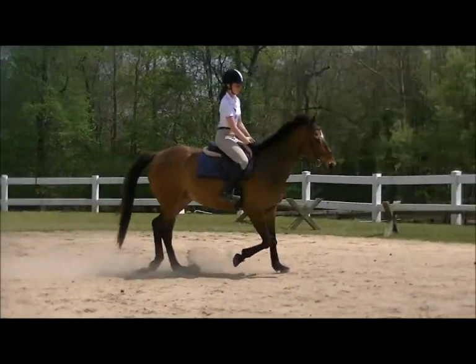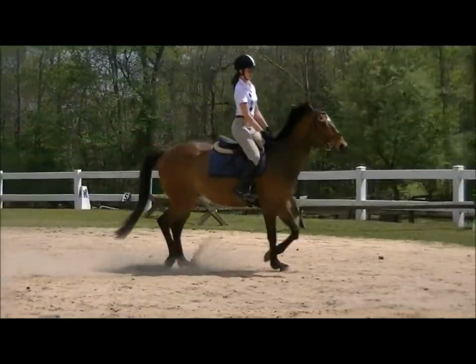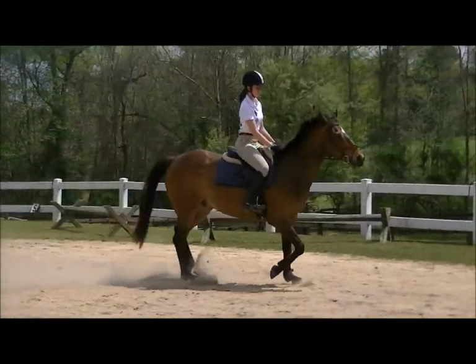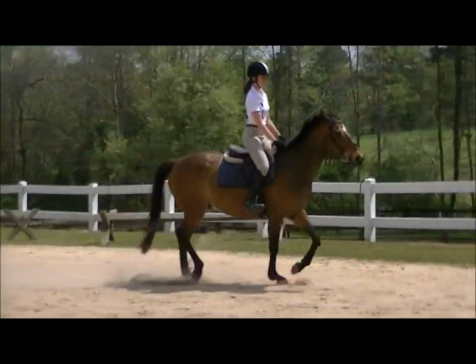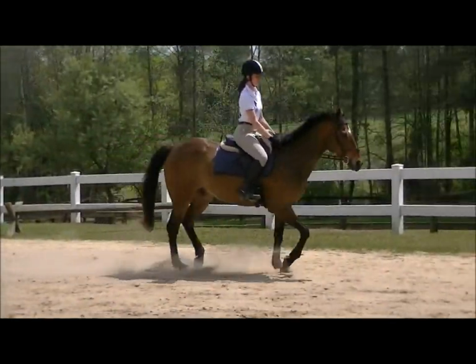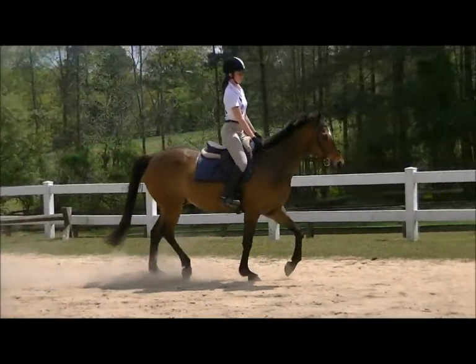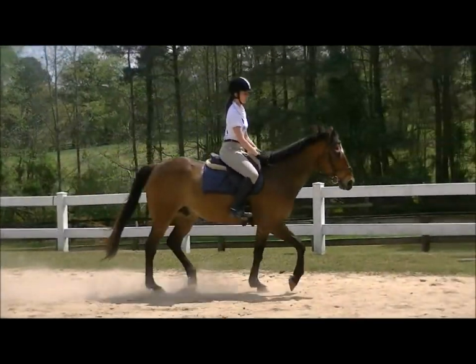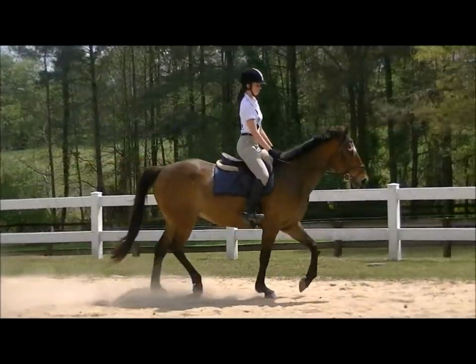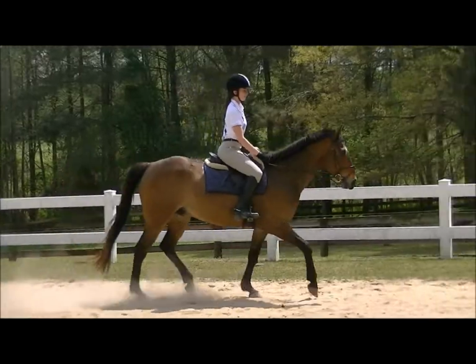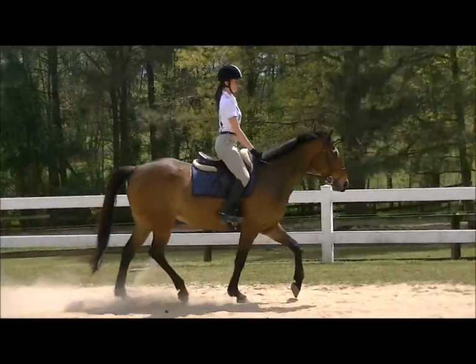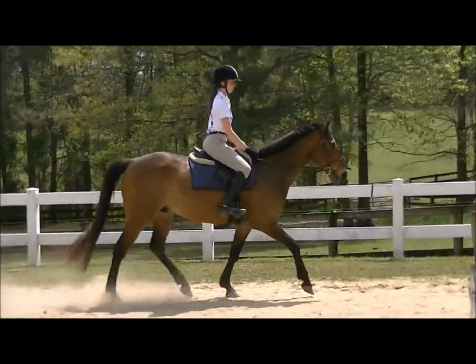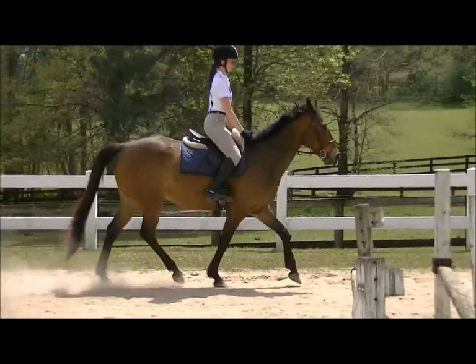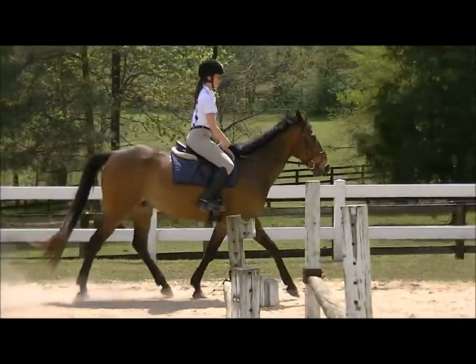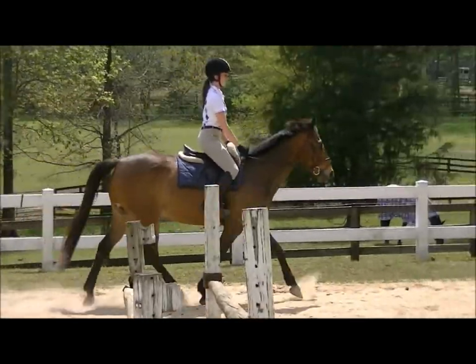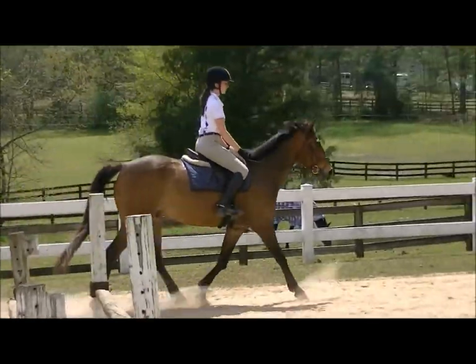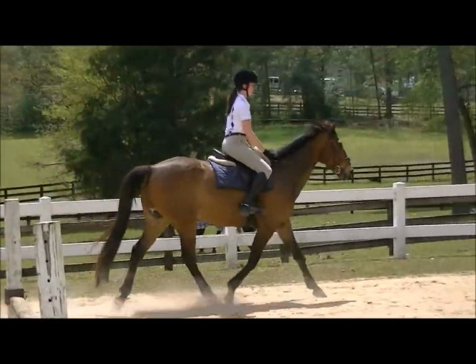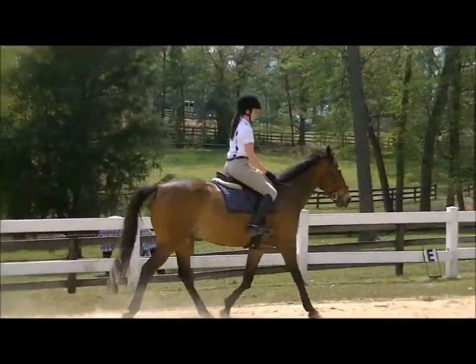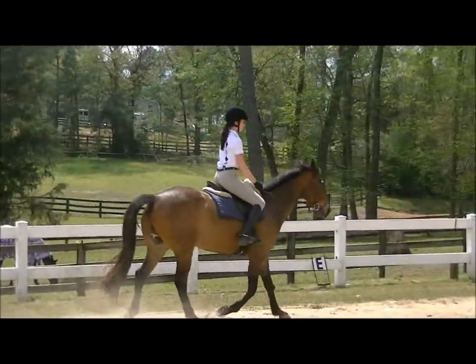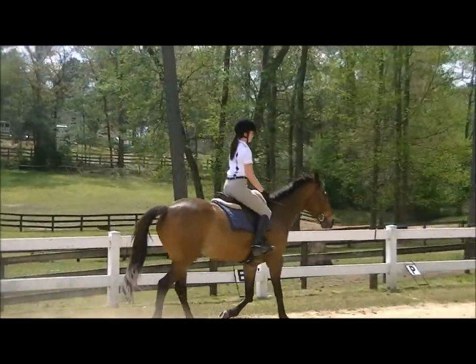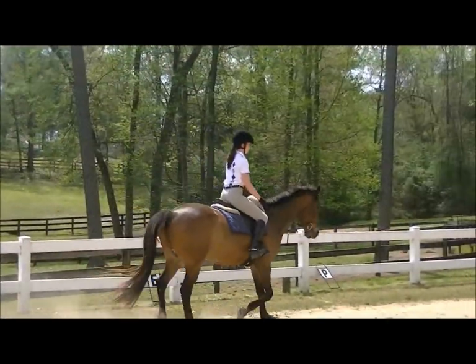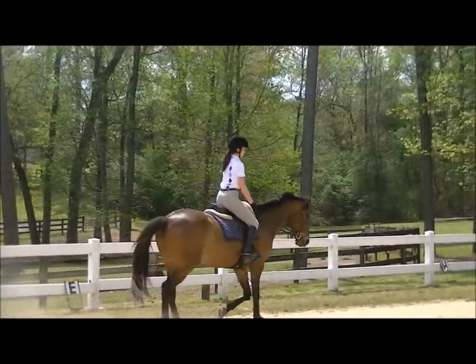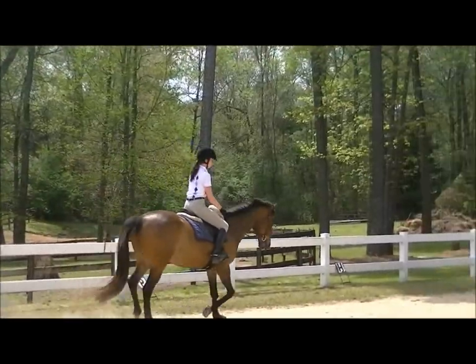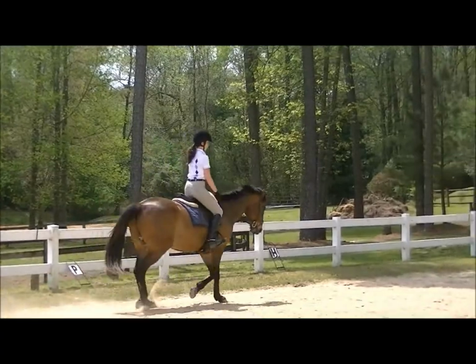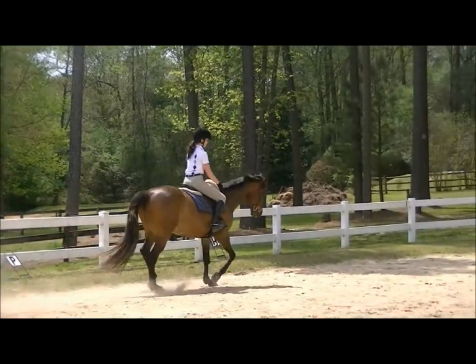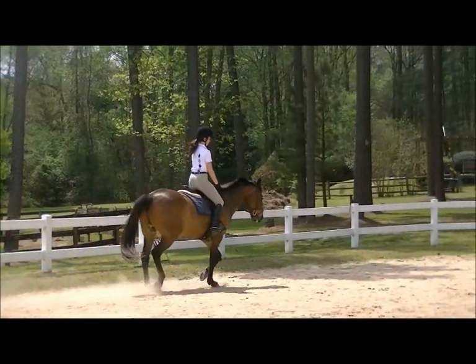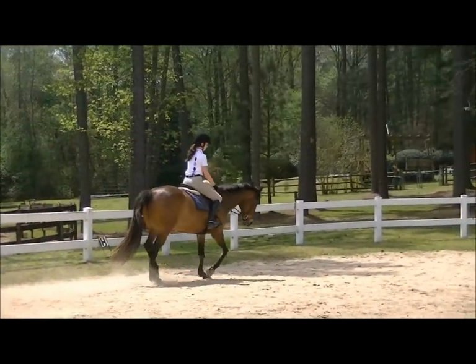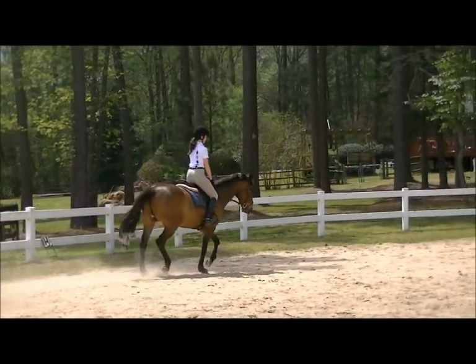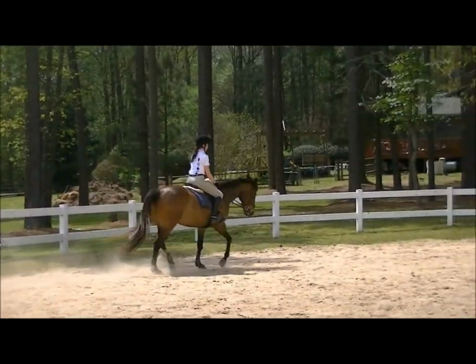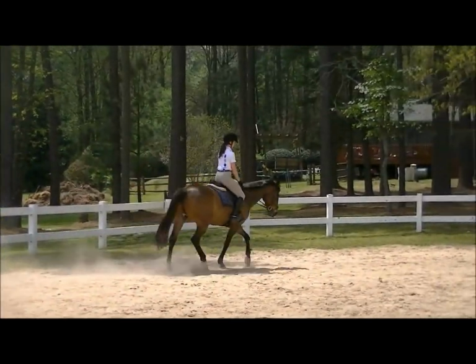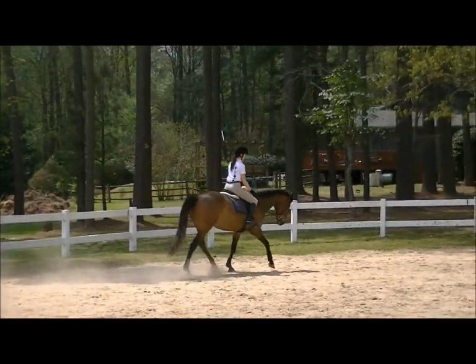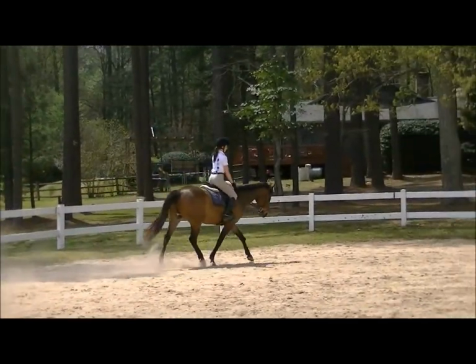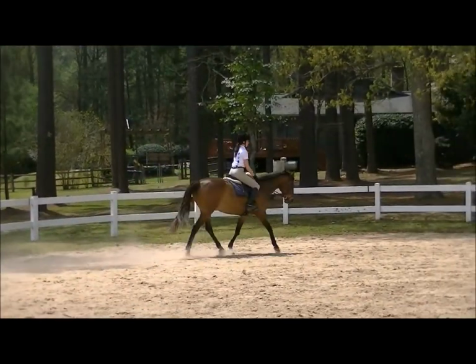Quieter with the hands — not so much back and forth, just more of a steady feel. And your calf rises and squeezes him up into your hand. Nice there. Excellent.